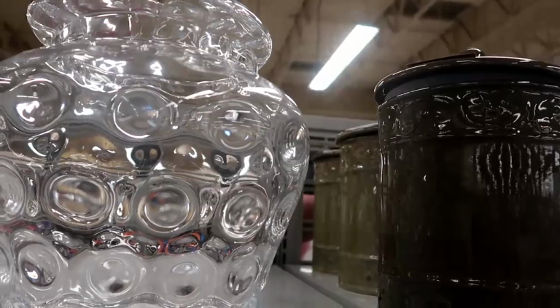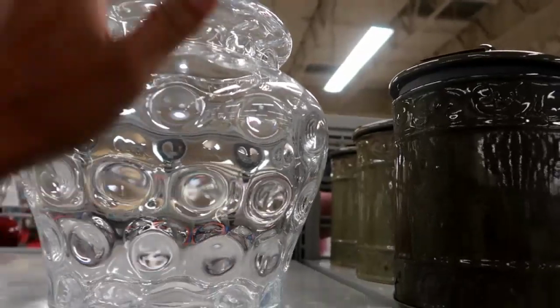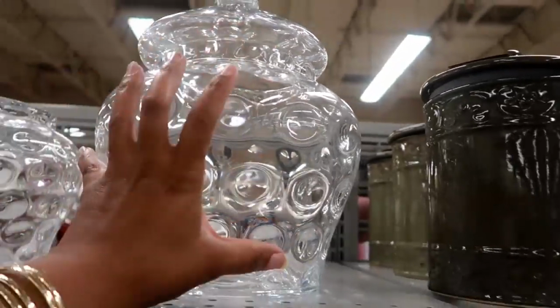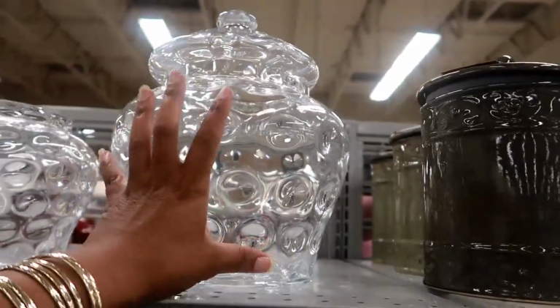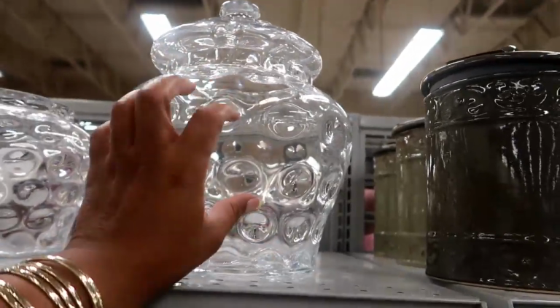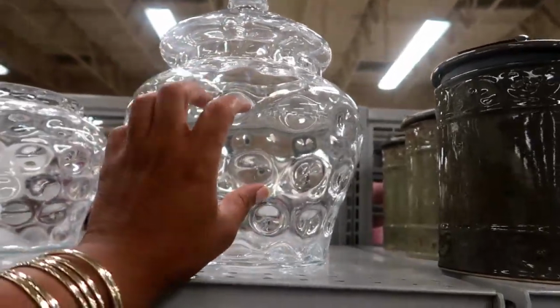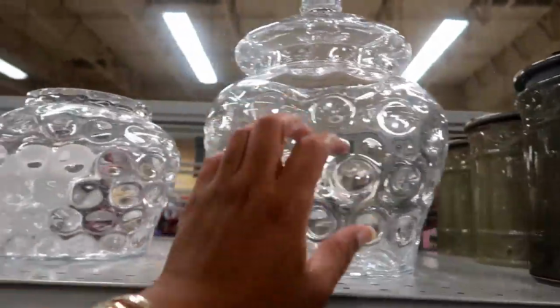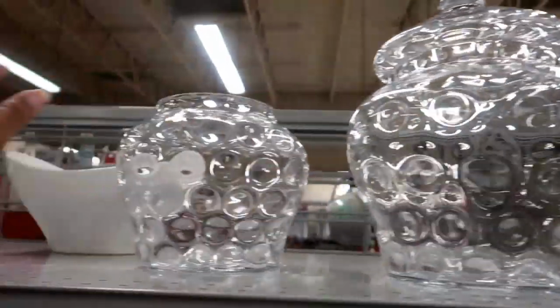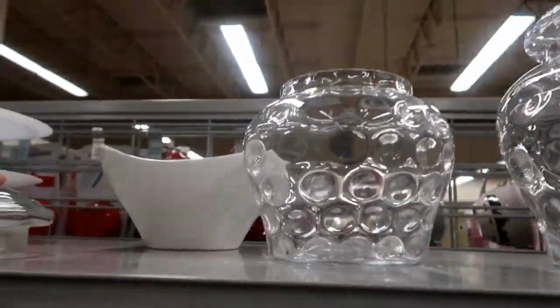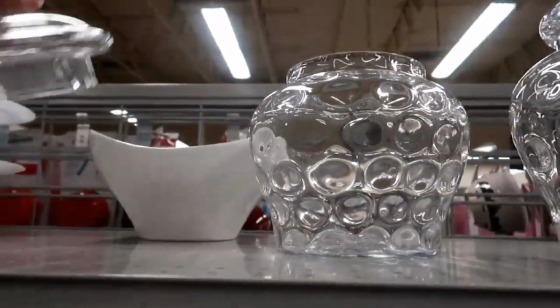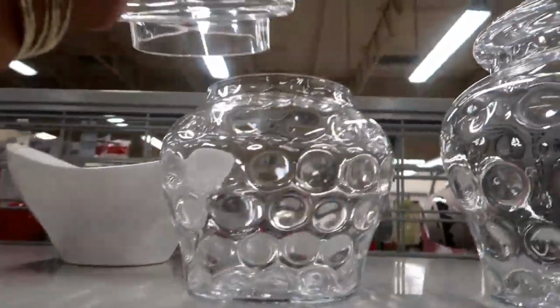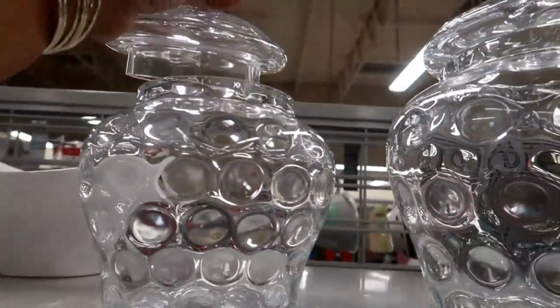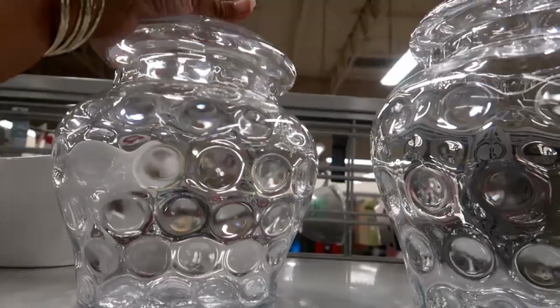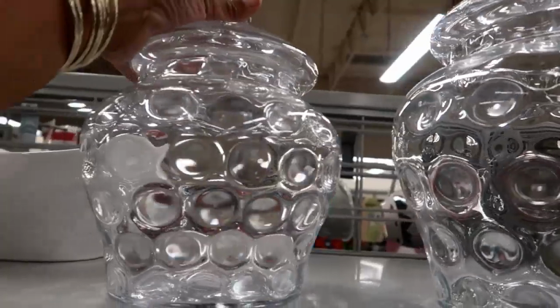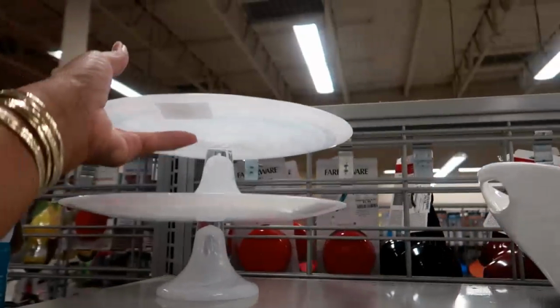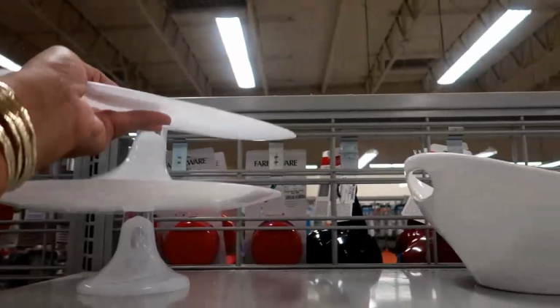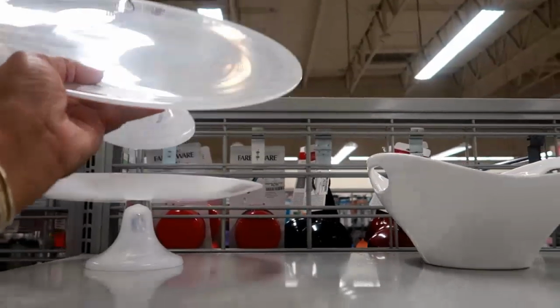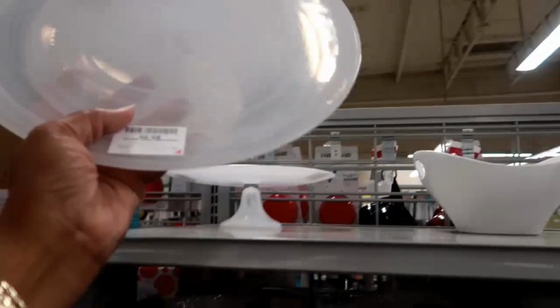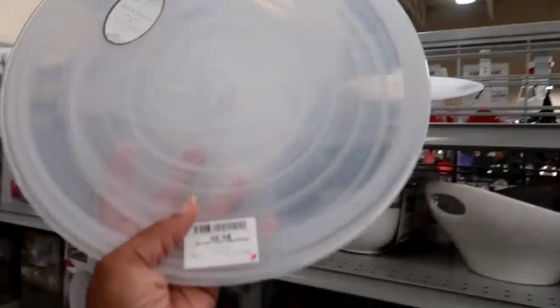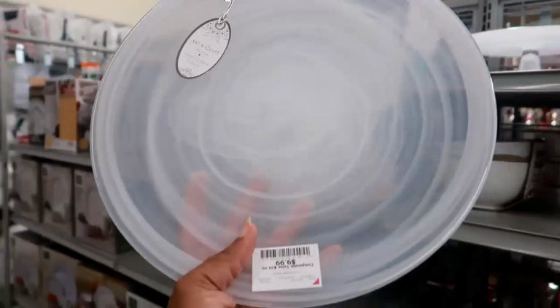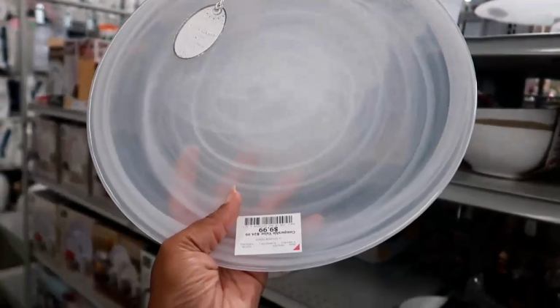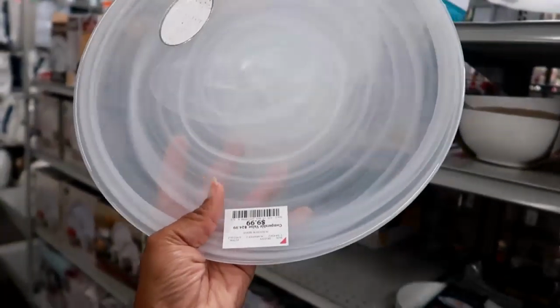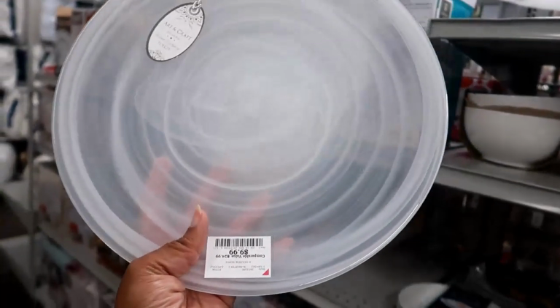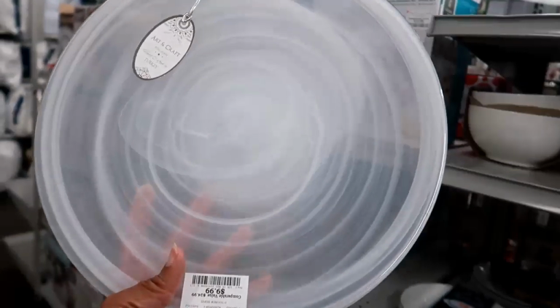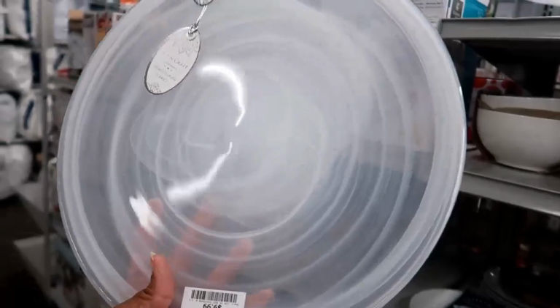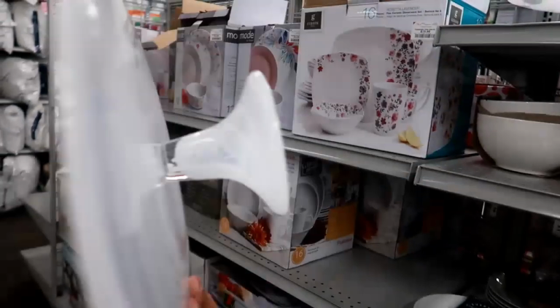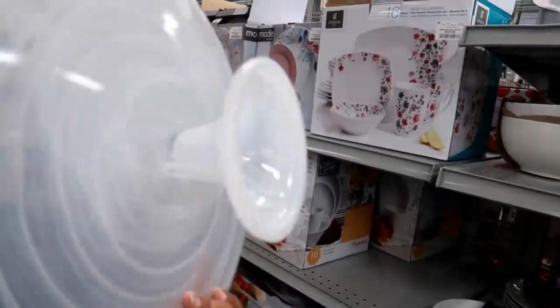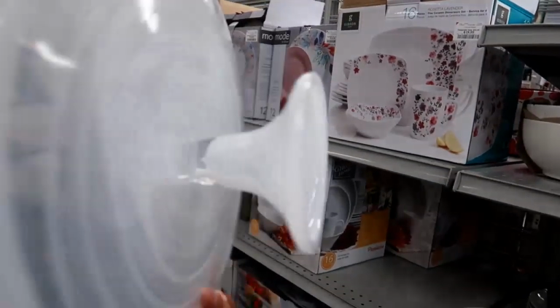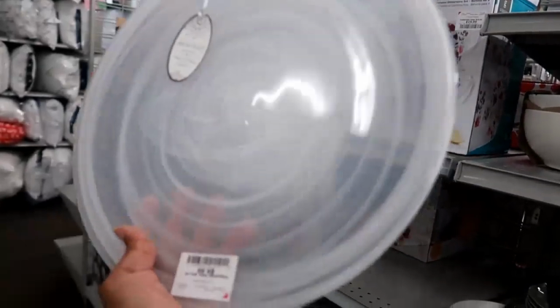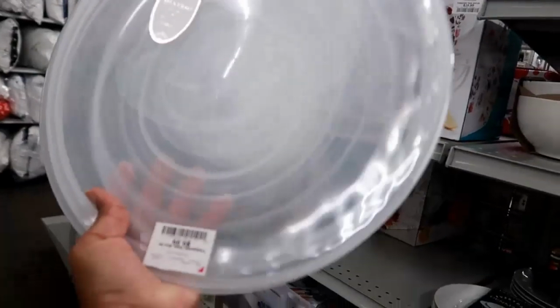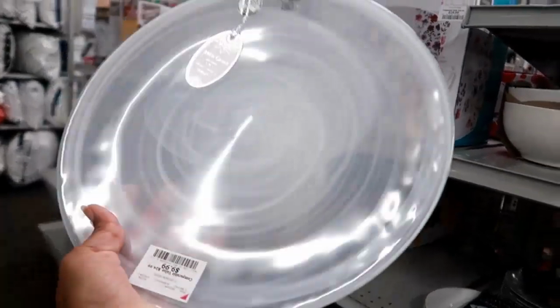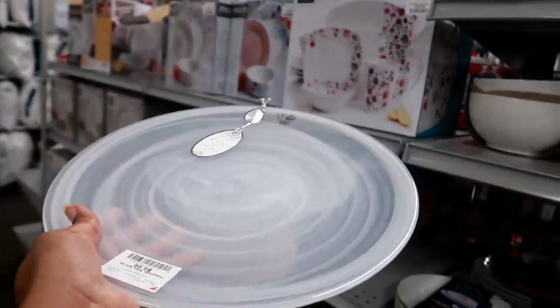It's a lot thinner than what I expected, but I do like them. This is a really pretty cake plate — it has a marble design on it for $9.99.